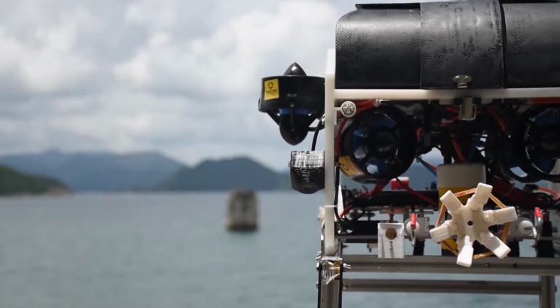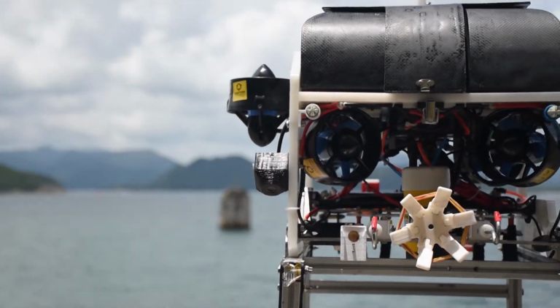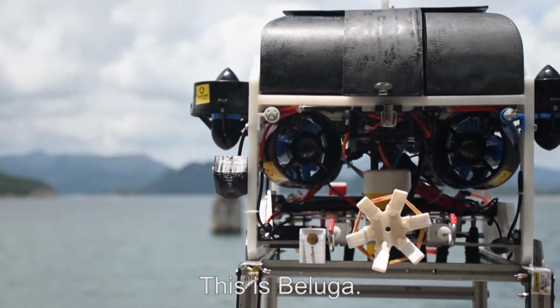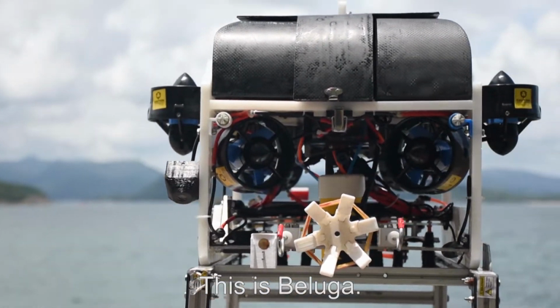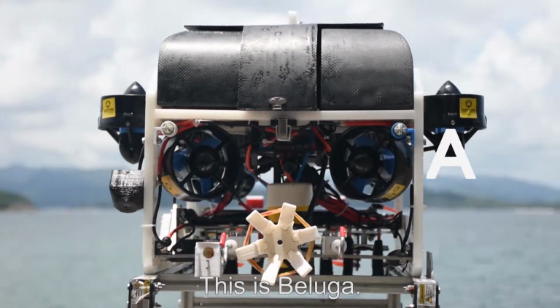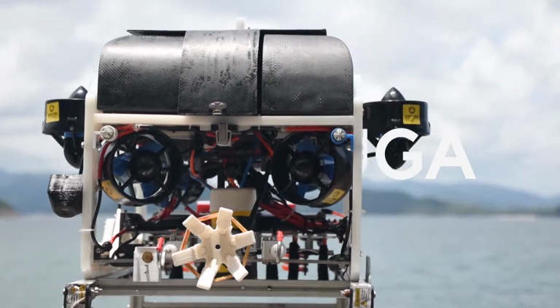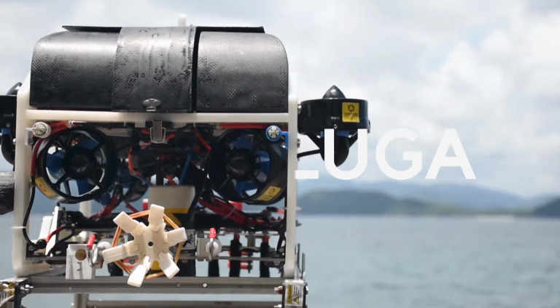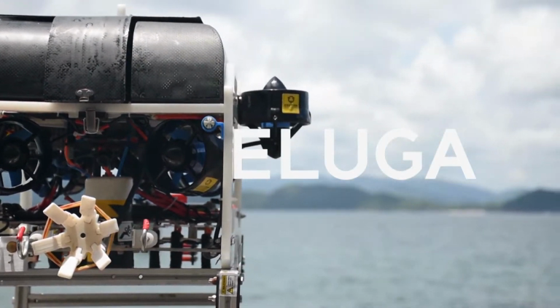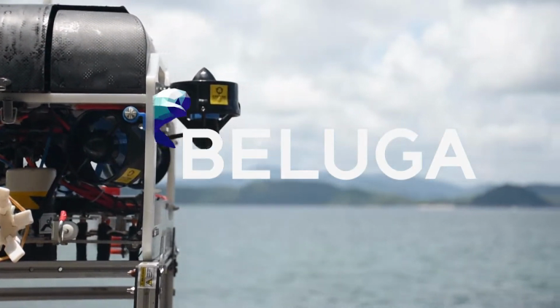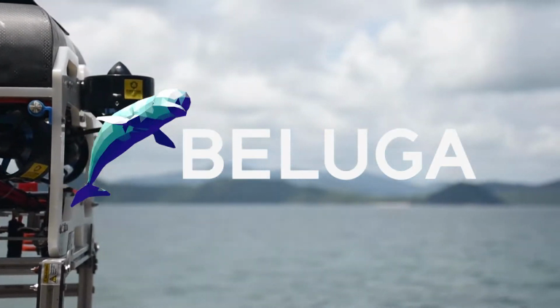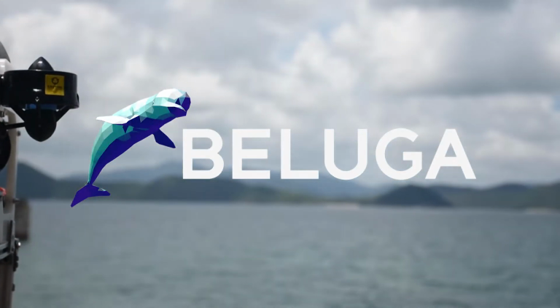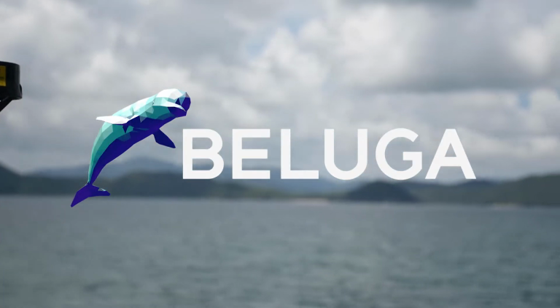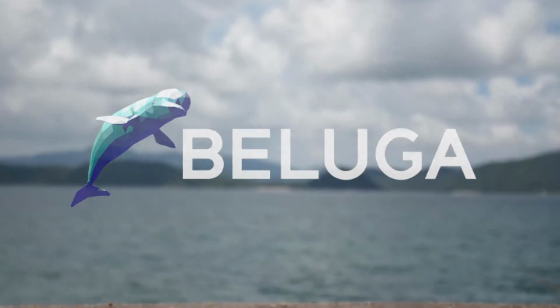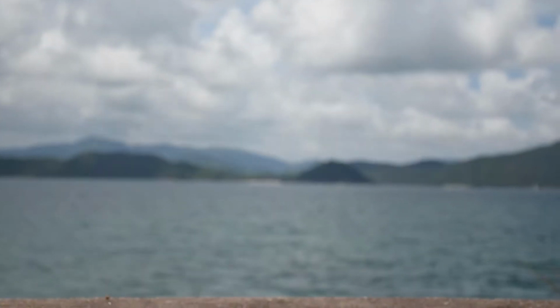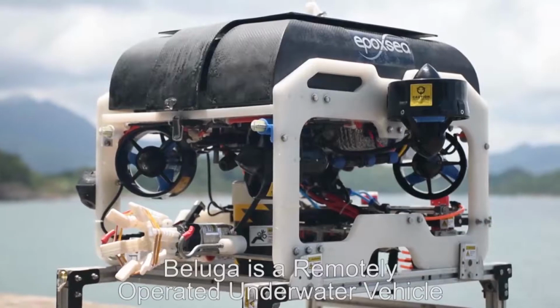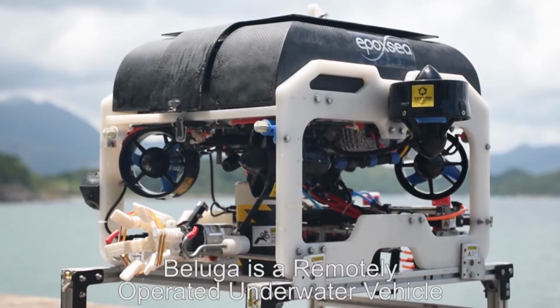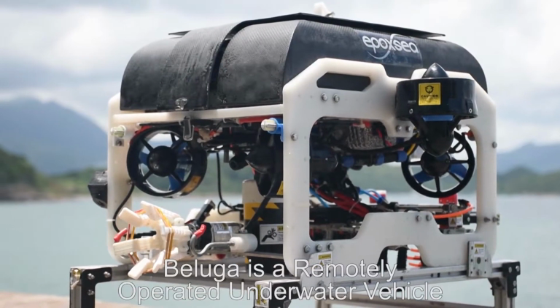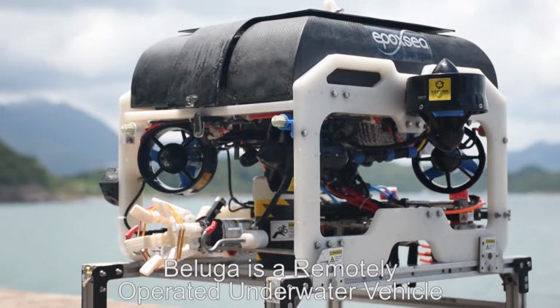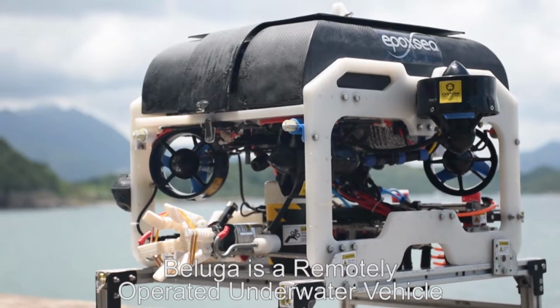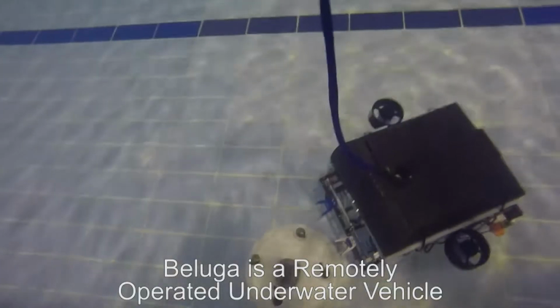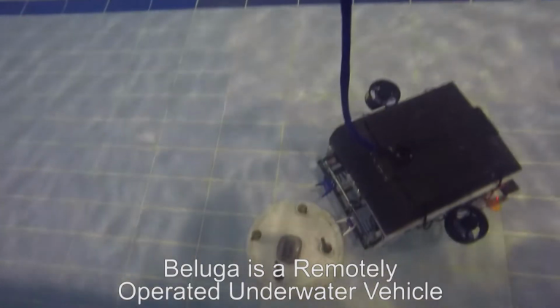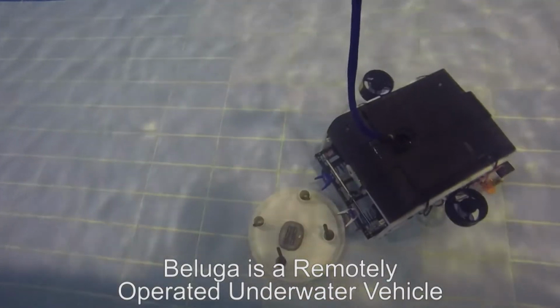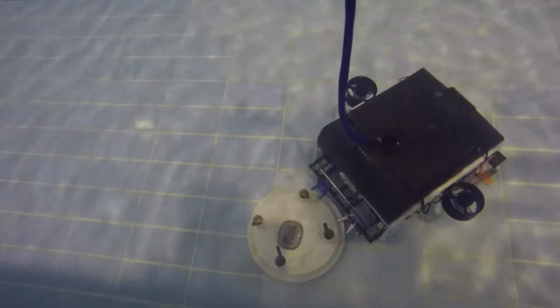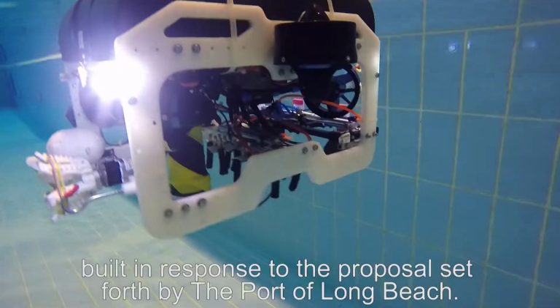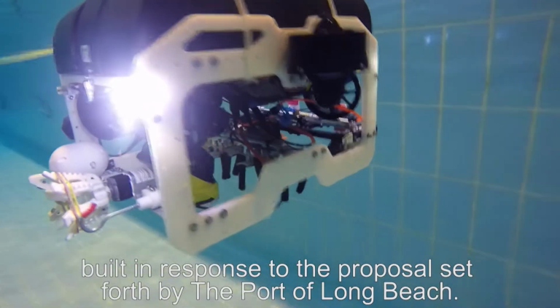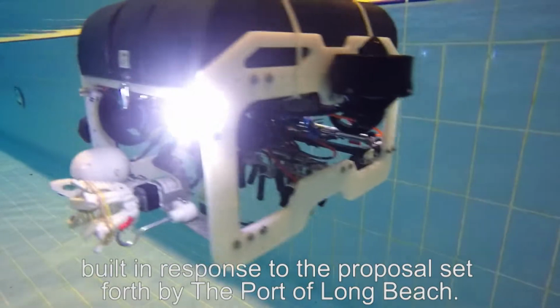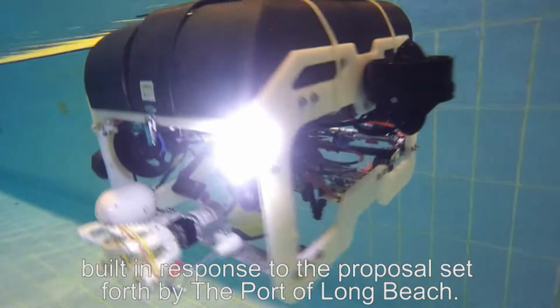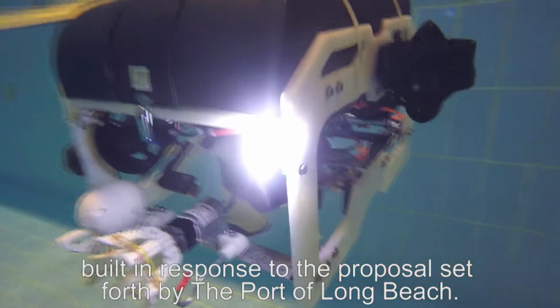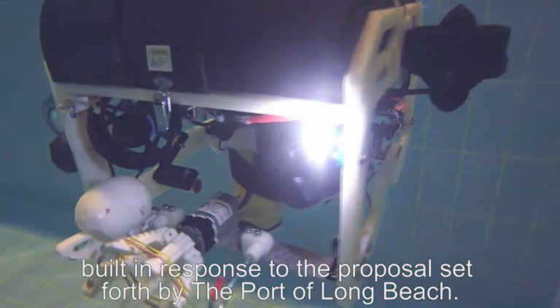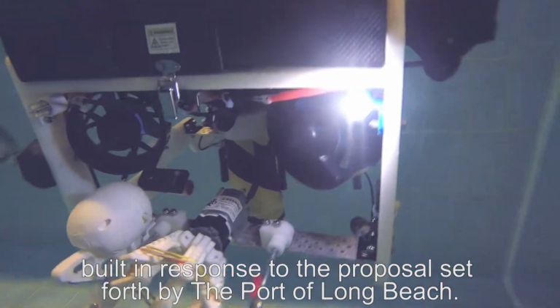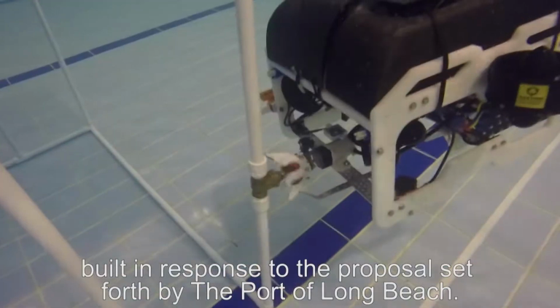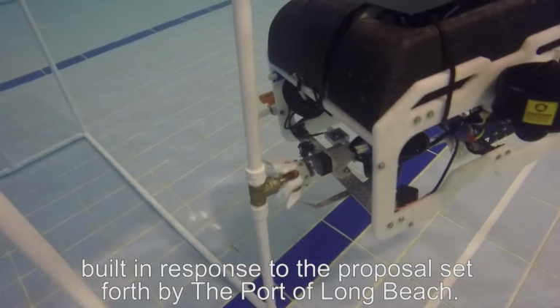This is Beluga. Beluga is a remotely operated underwater vehicle built in response to the proposal set forth by the Port of Long Beach.